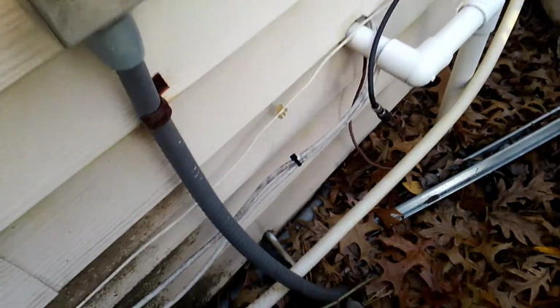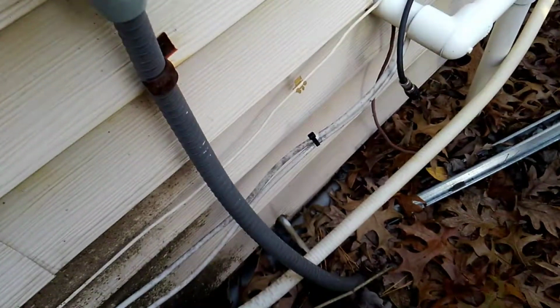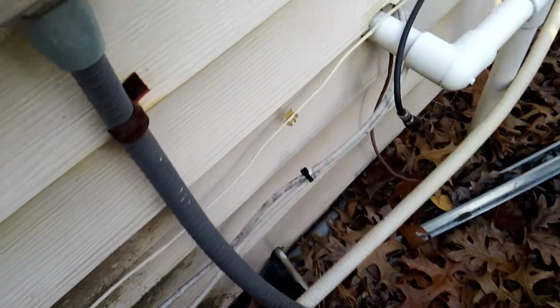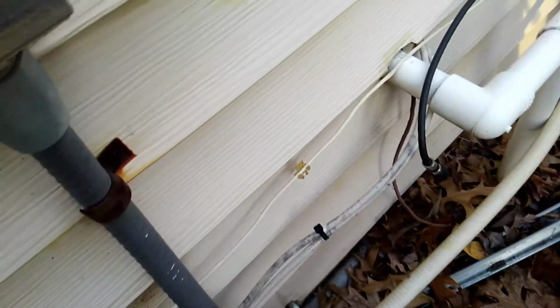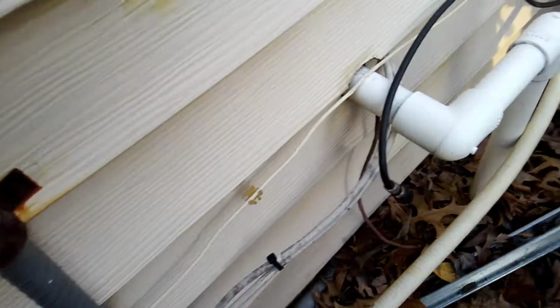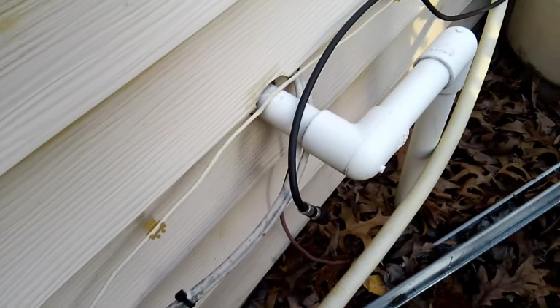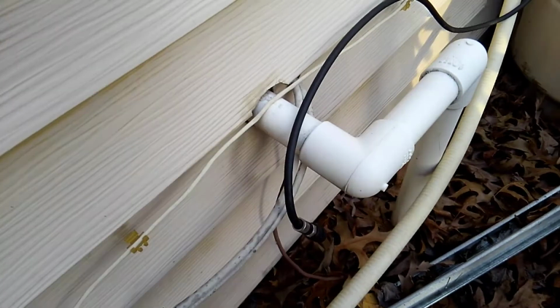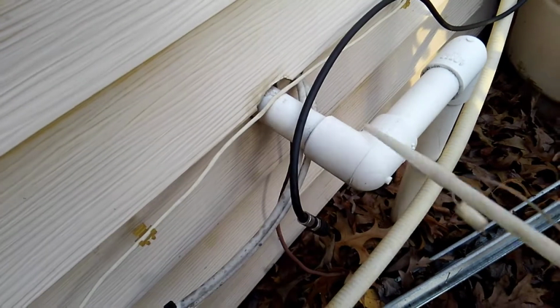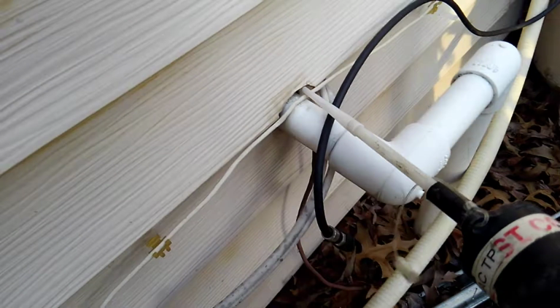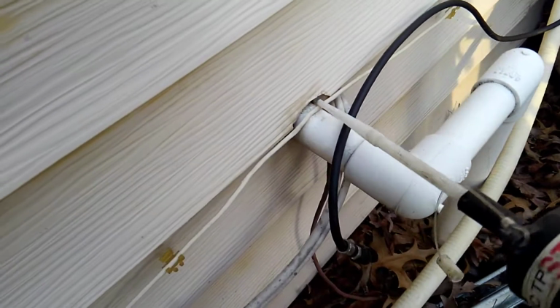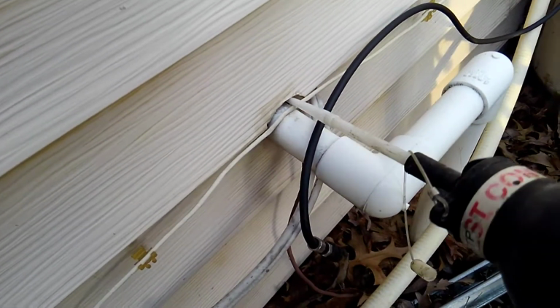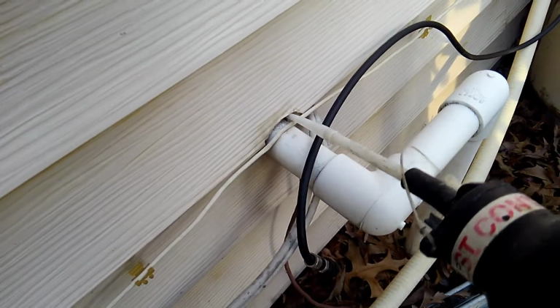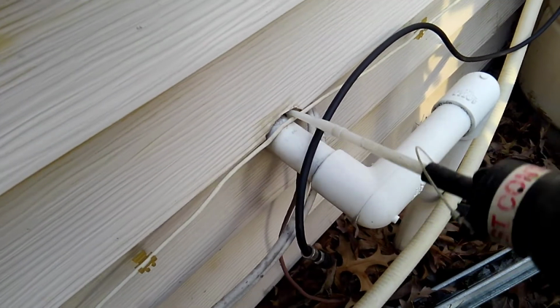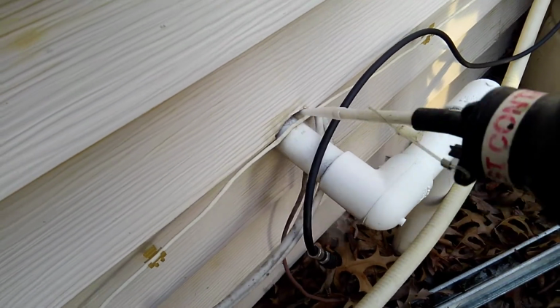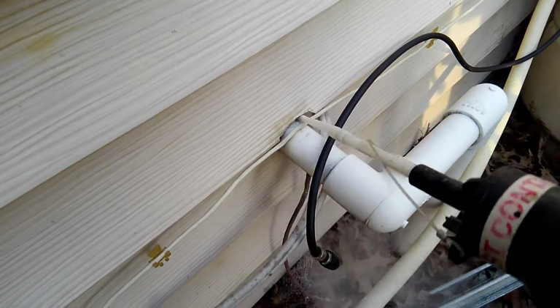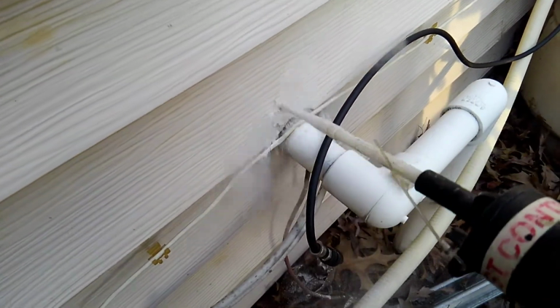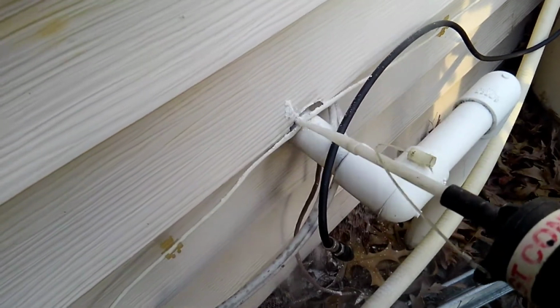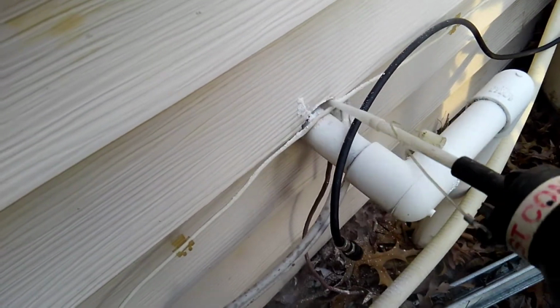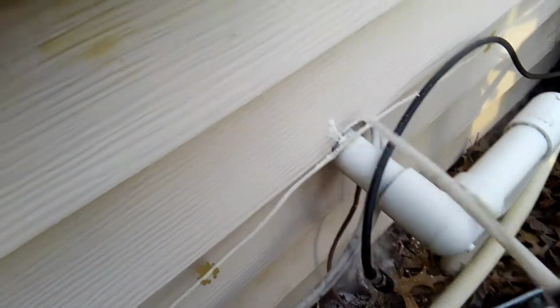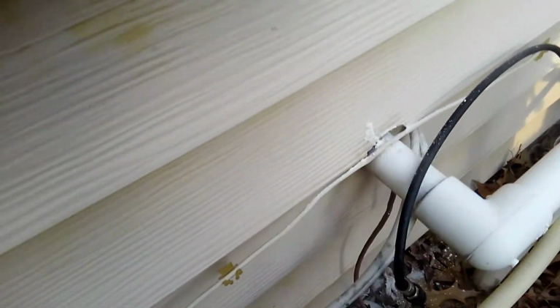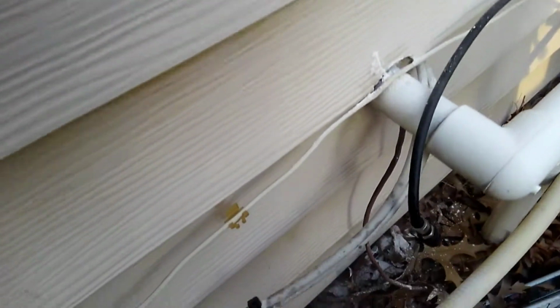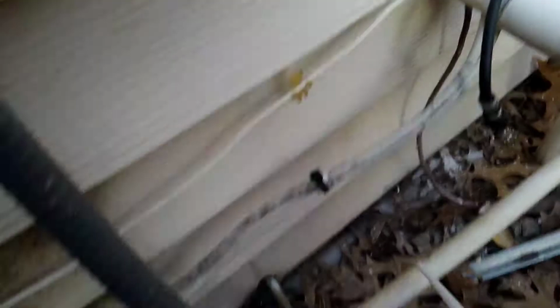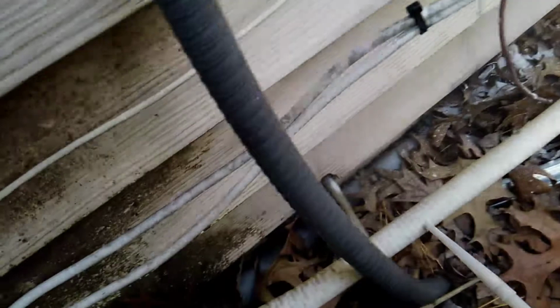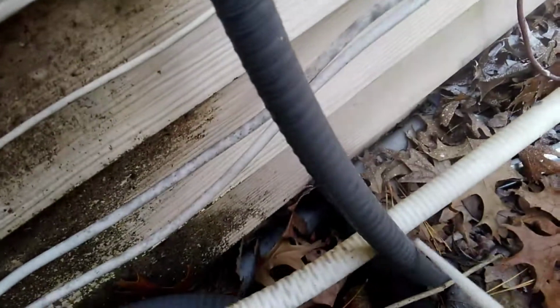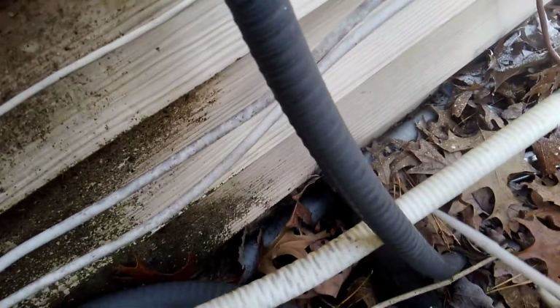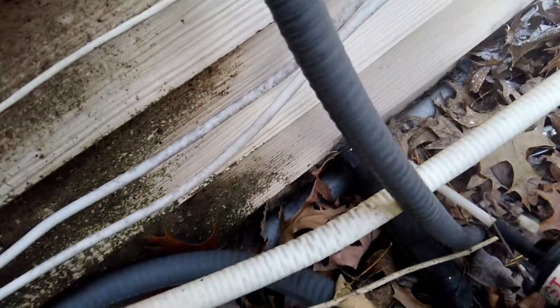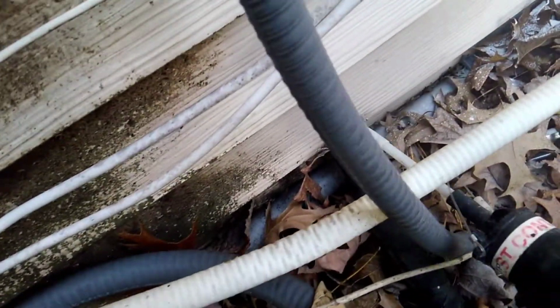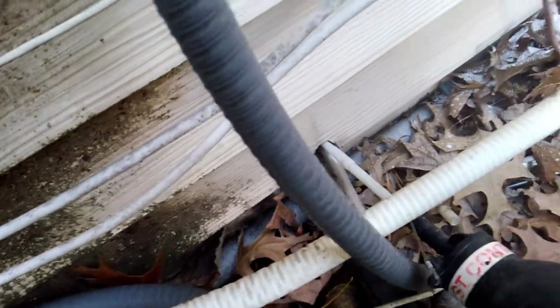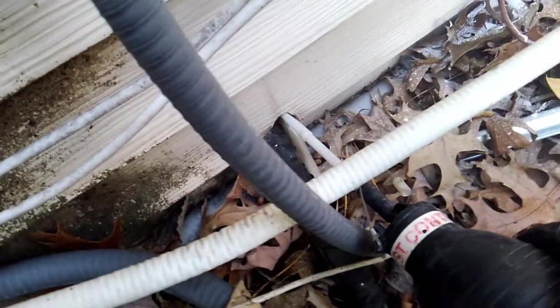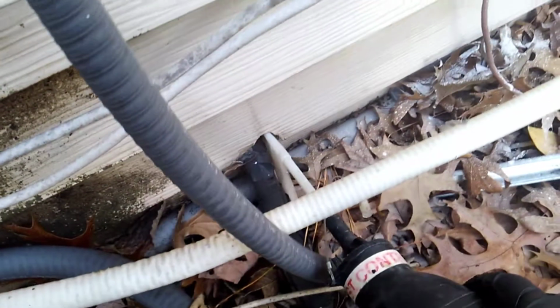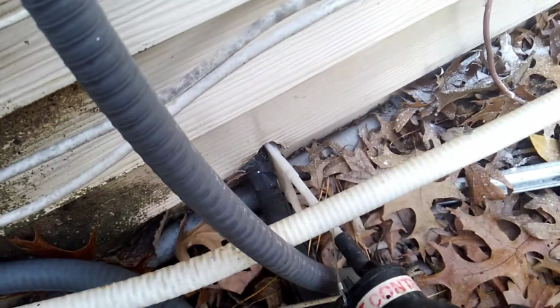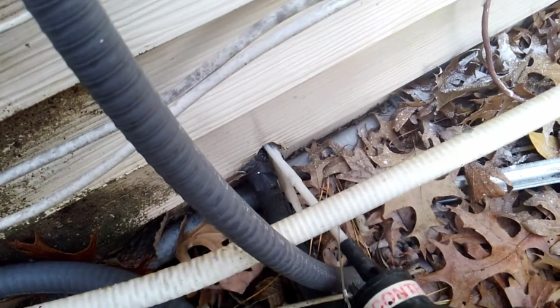Here you can see some pipe chases going into the wall on the outside. I'm going to shoot some tracking powder in there — you don't need a lot. And here we have some more utility lines going in, and we're going to treat them.